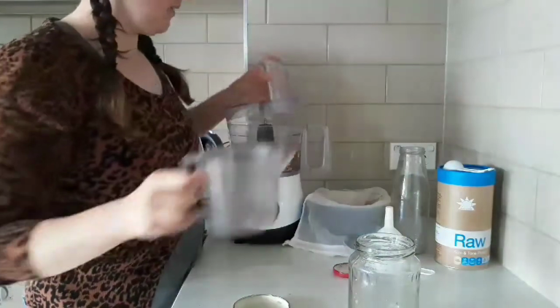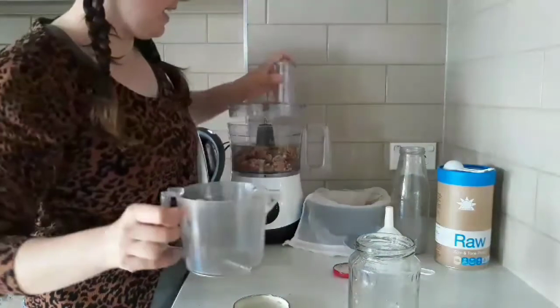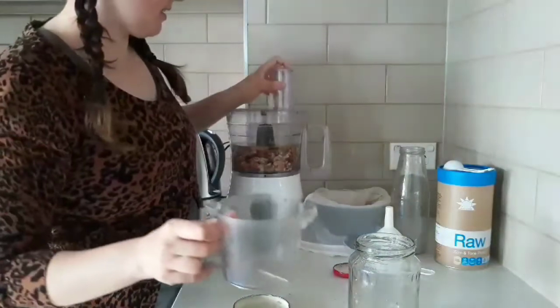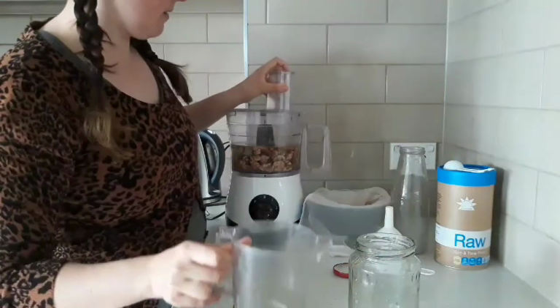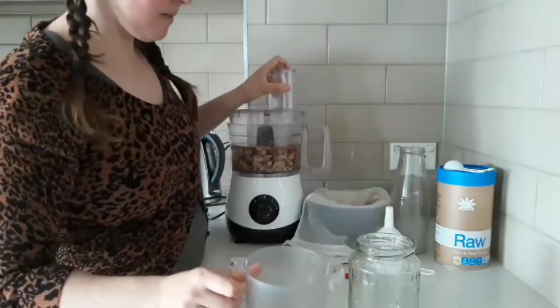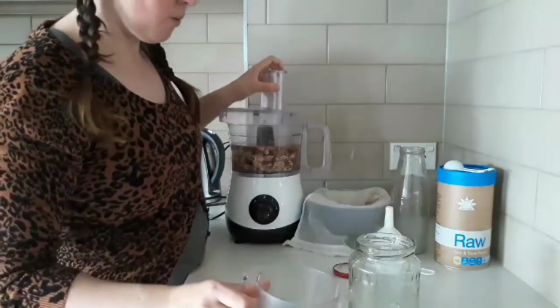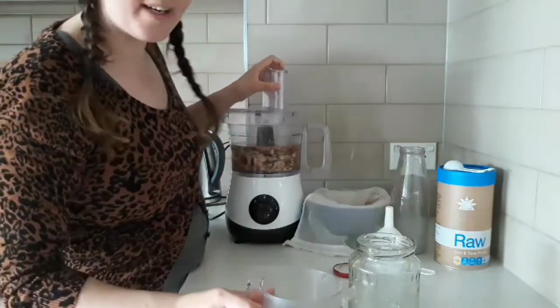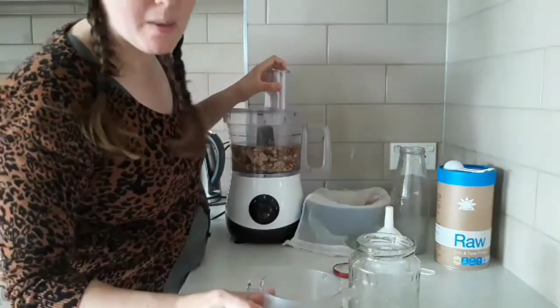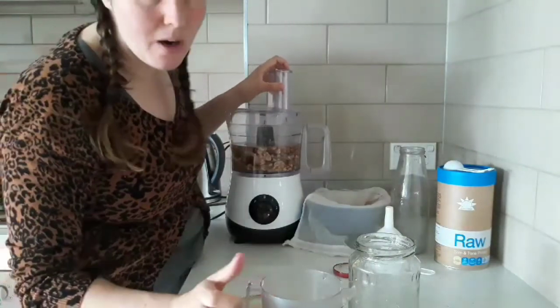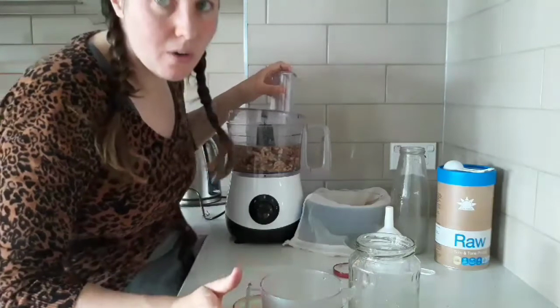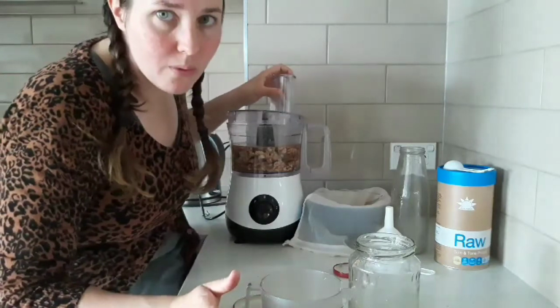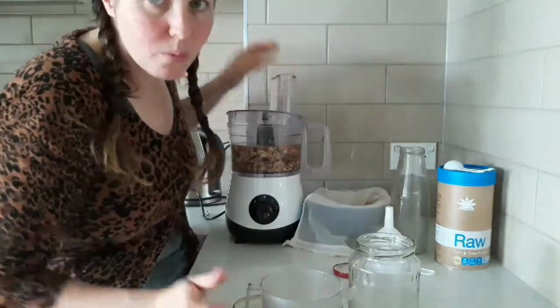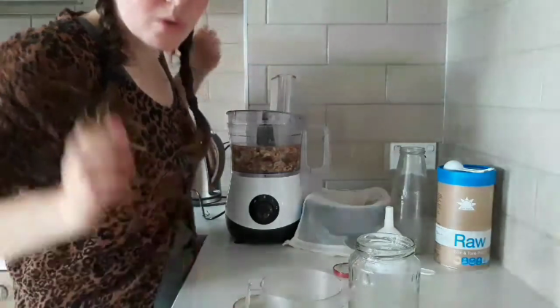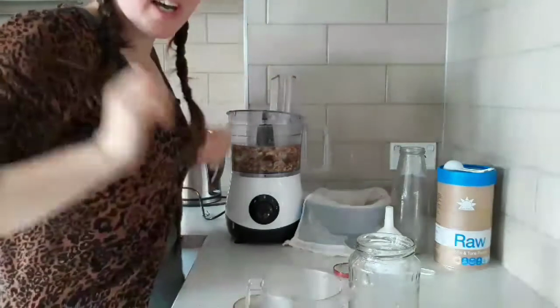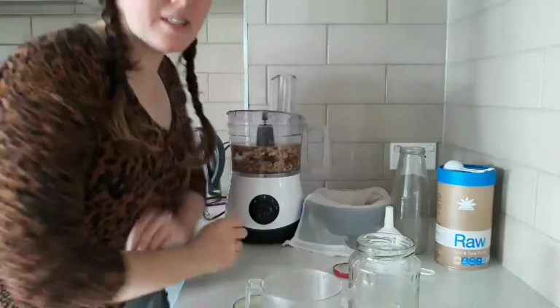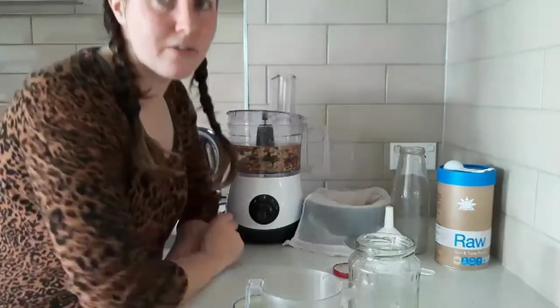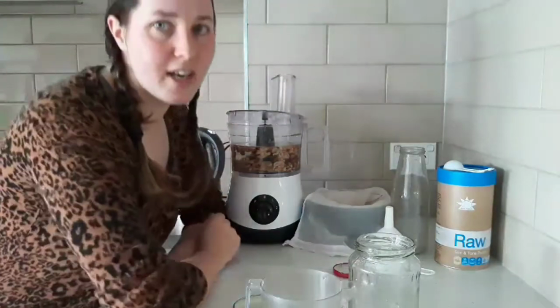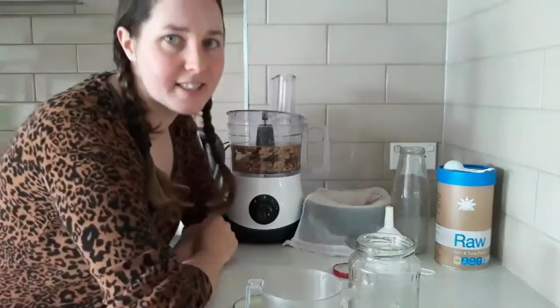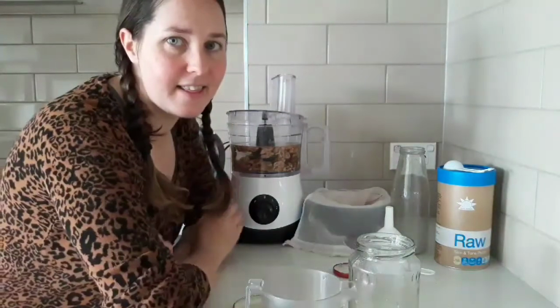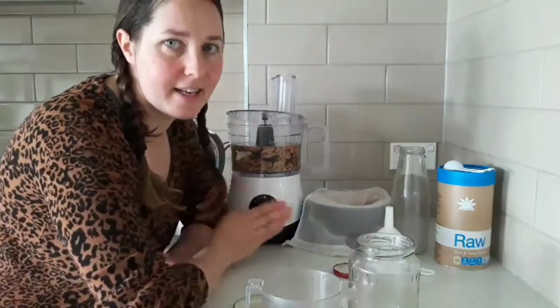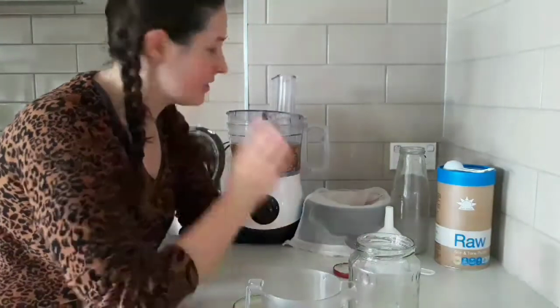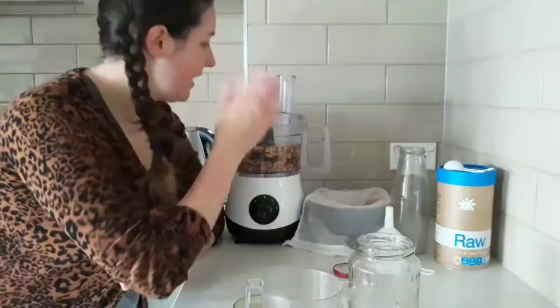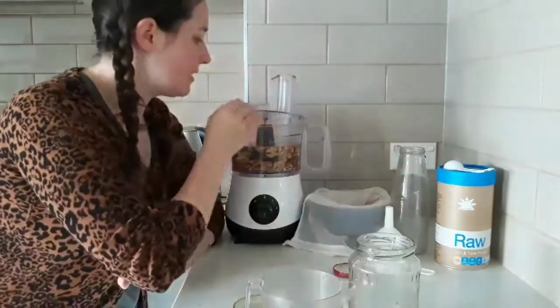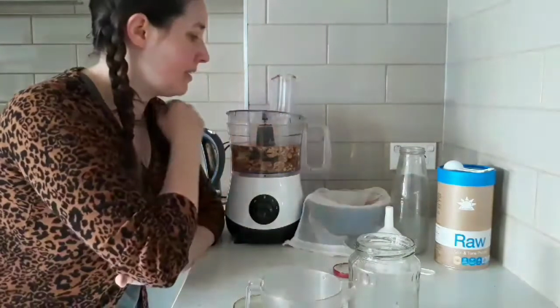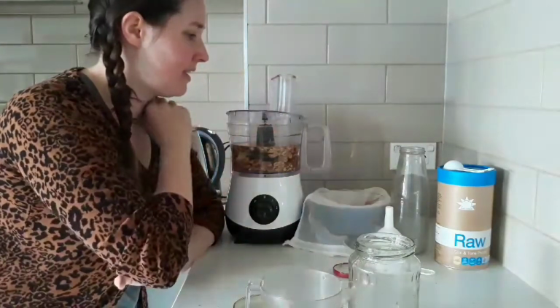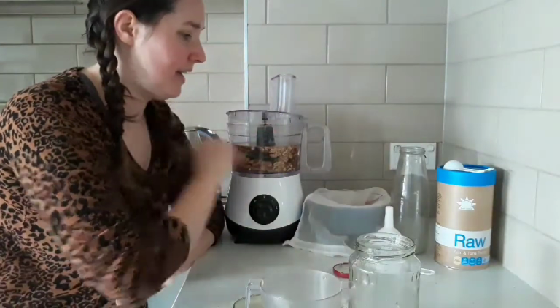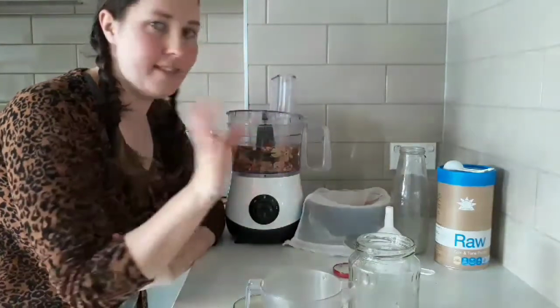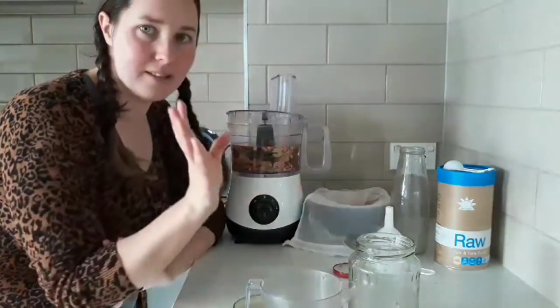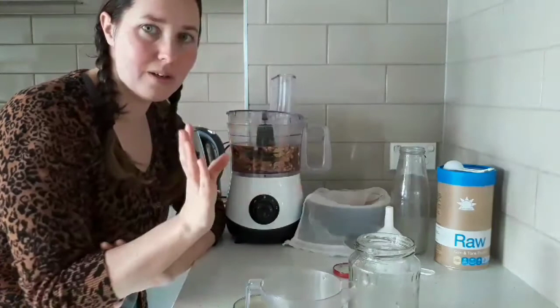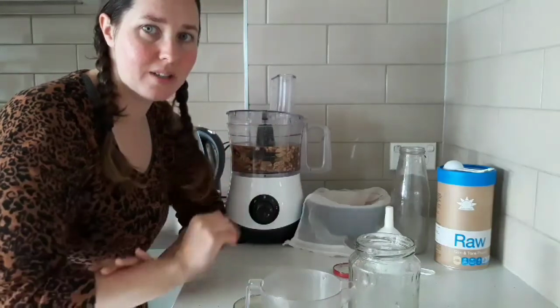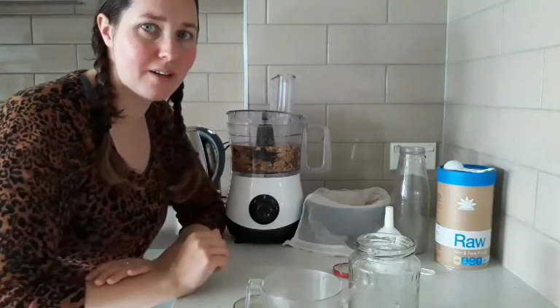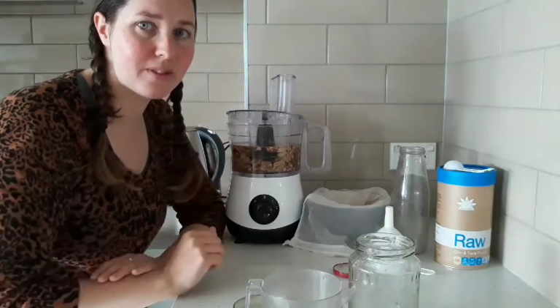Activate one cup of walnuts overnight, then just add it to the blender and see what it looks like afterwards.